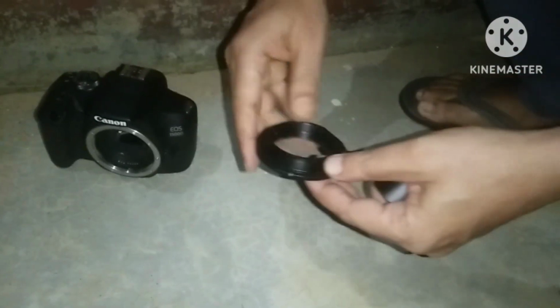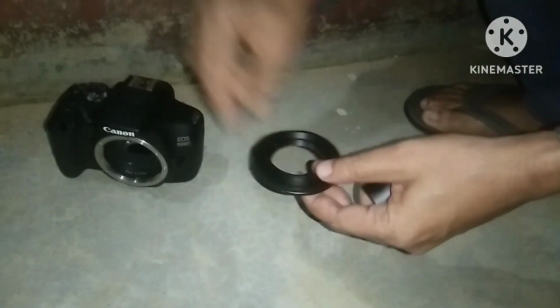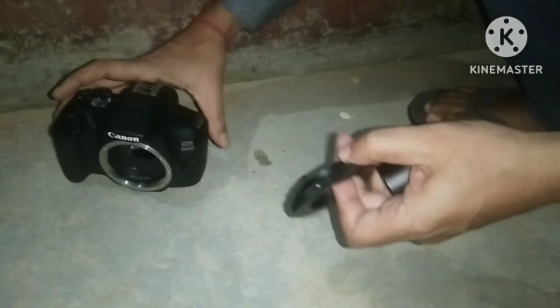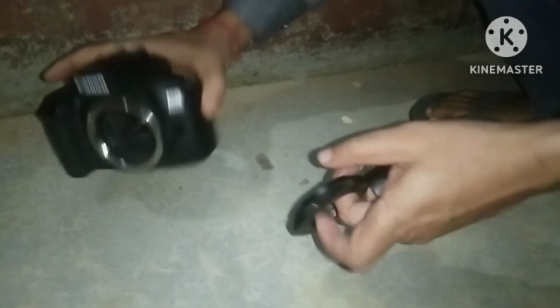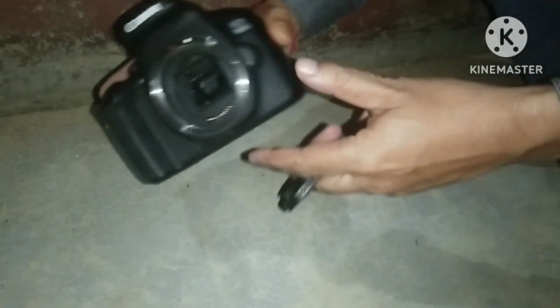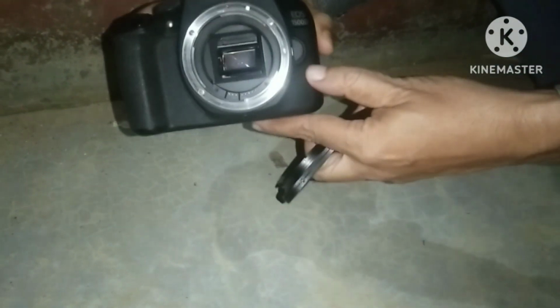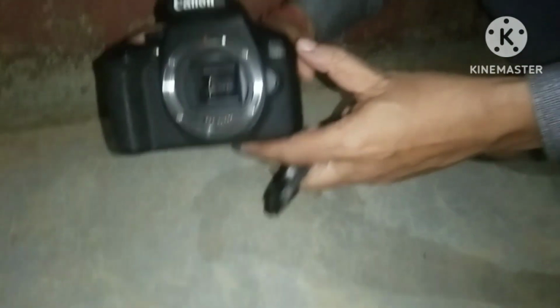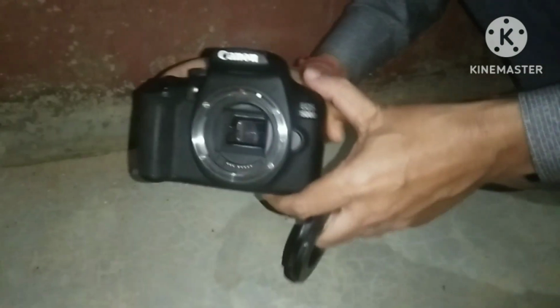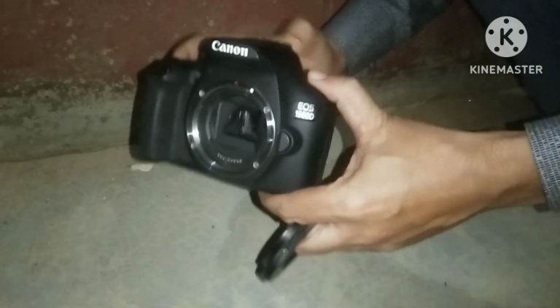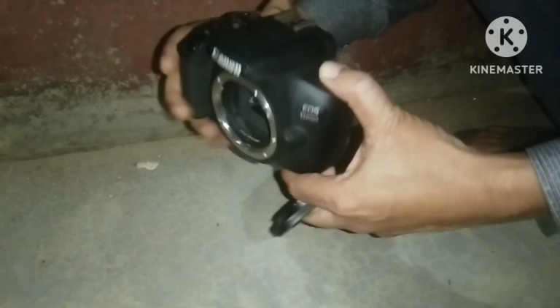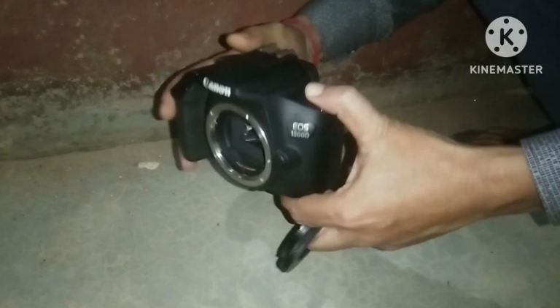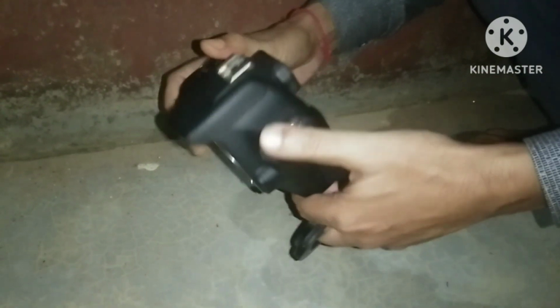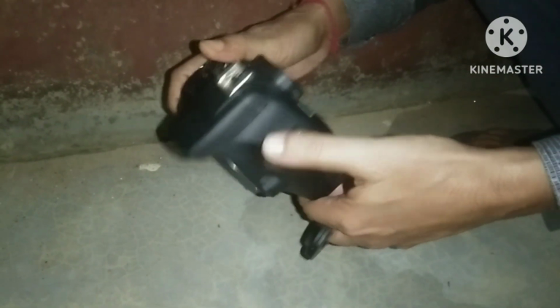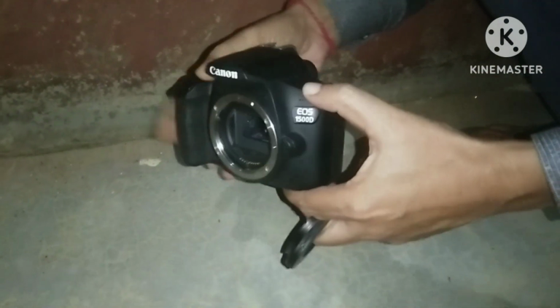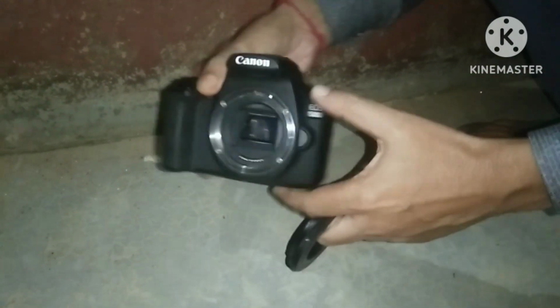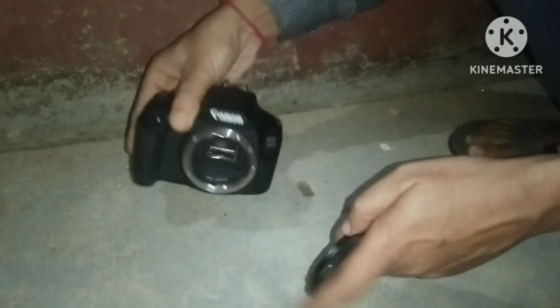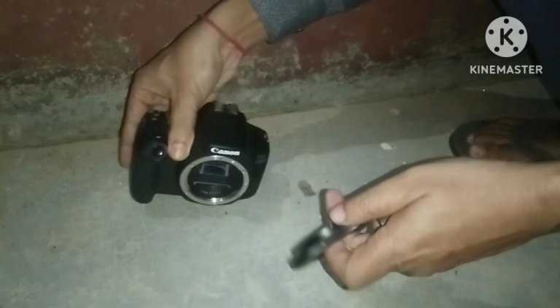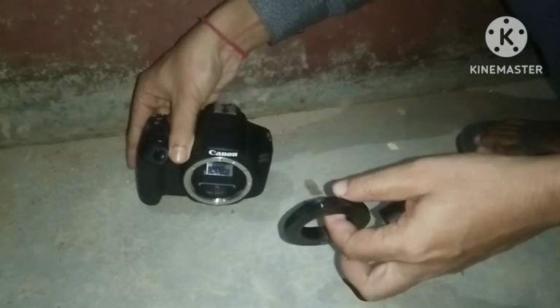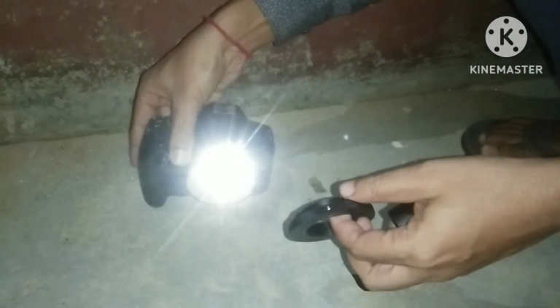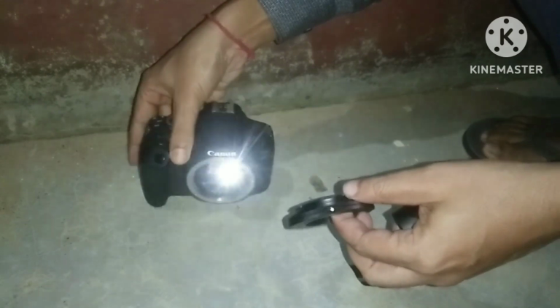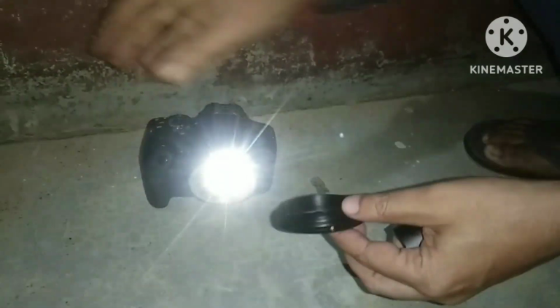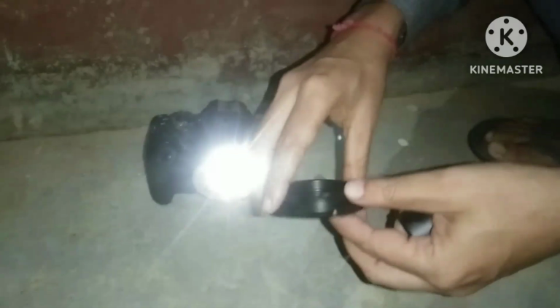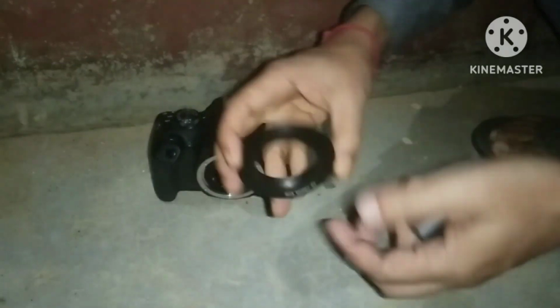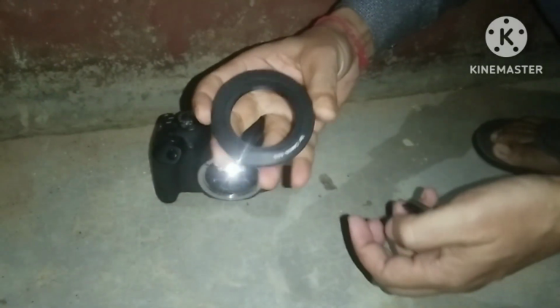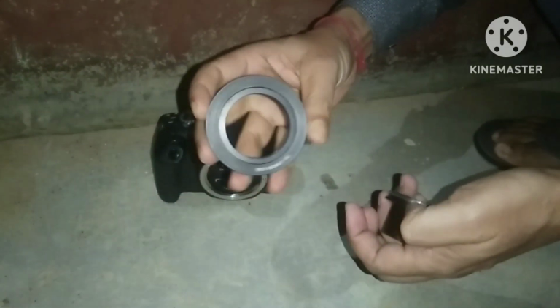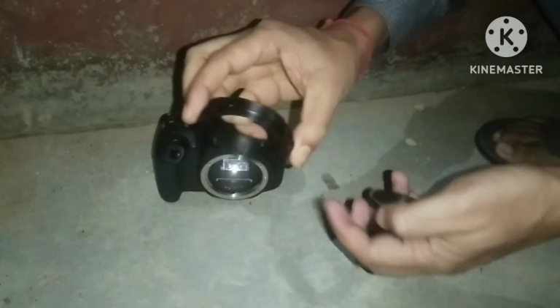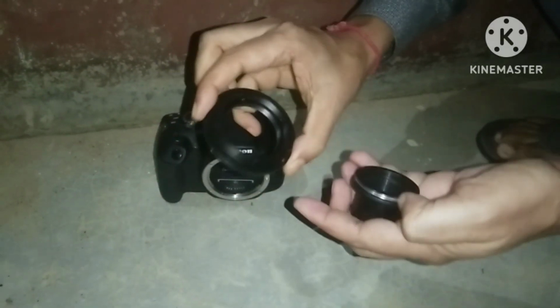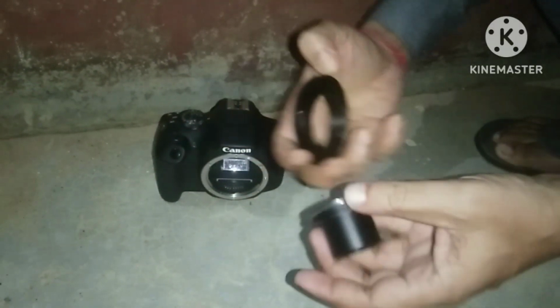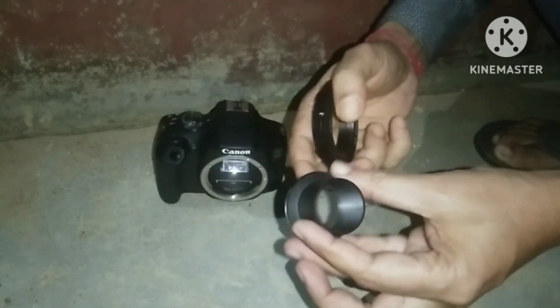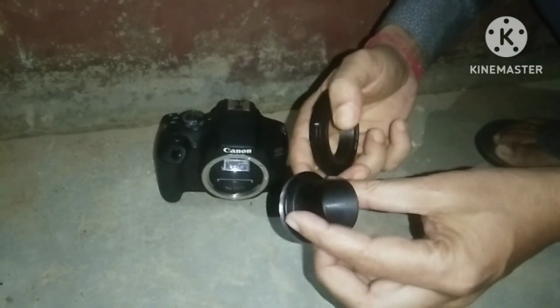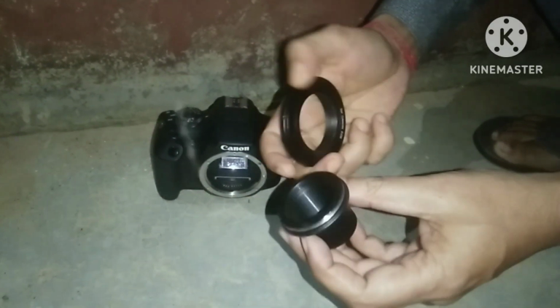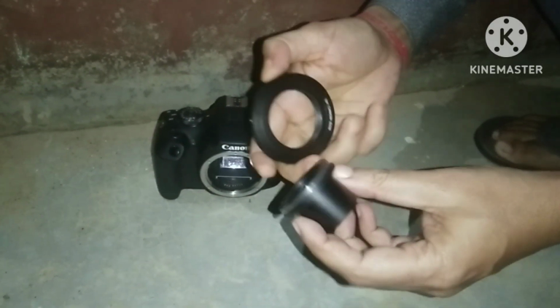And here you can see my DSLR camera. This is the Canon EOS 1500D. And this is the T-ring, and this is the T-adapter.